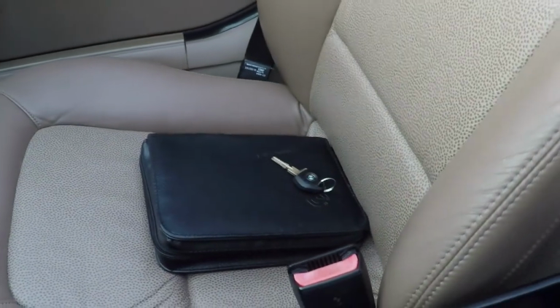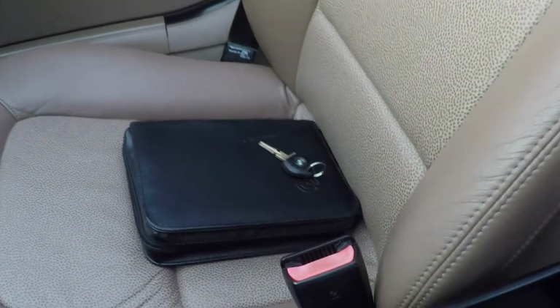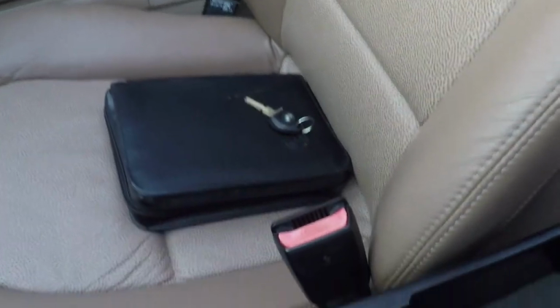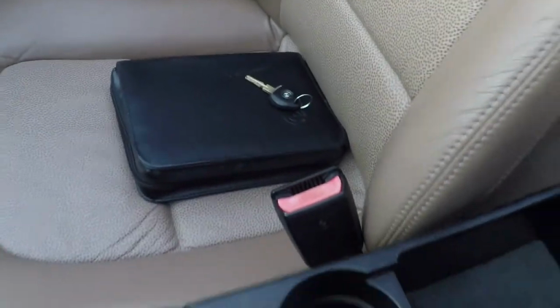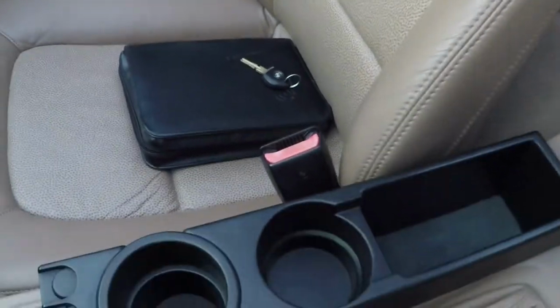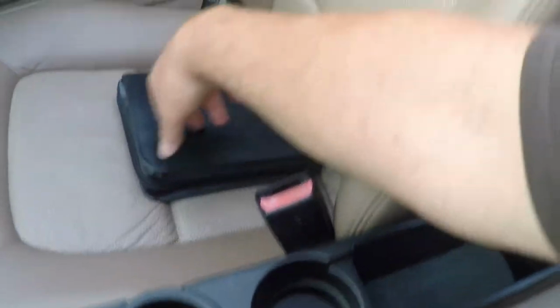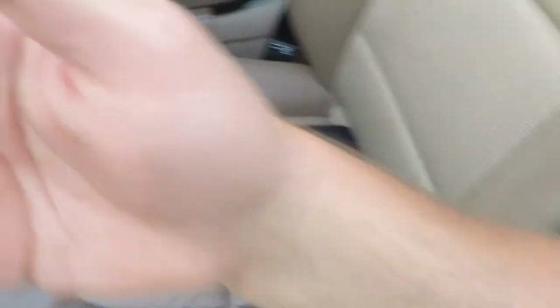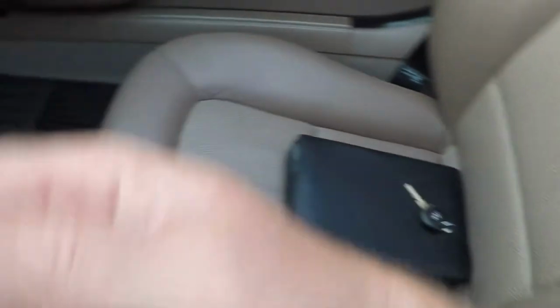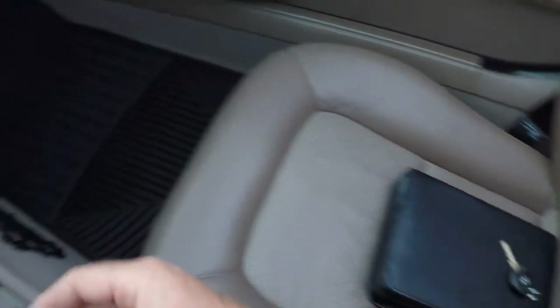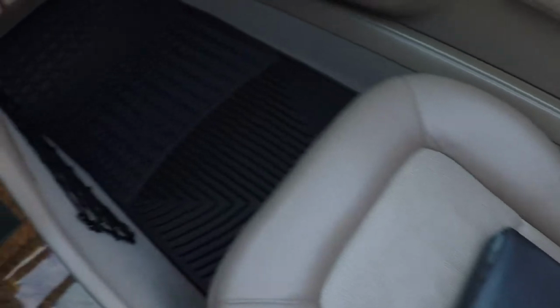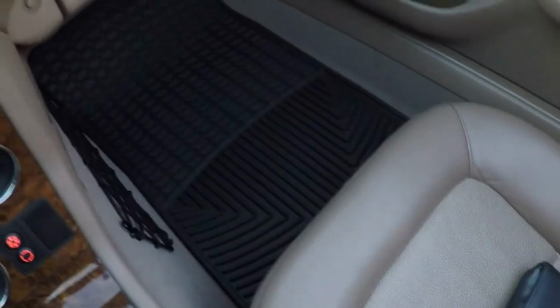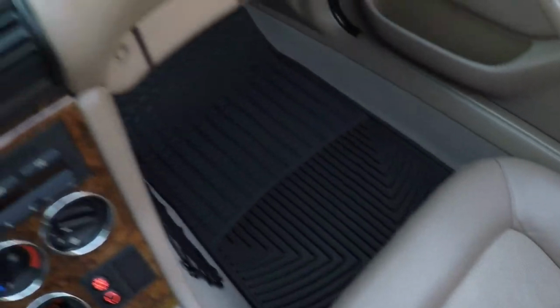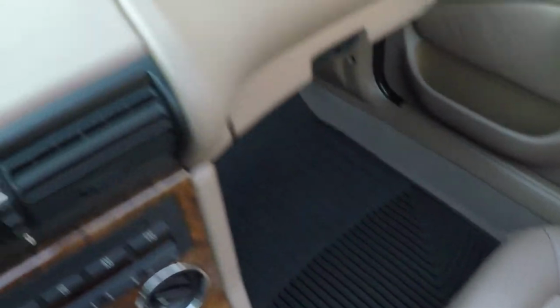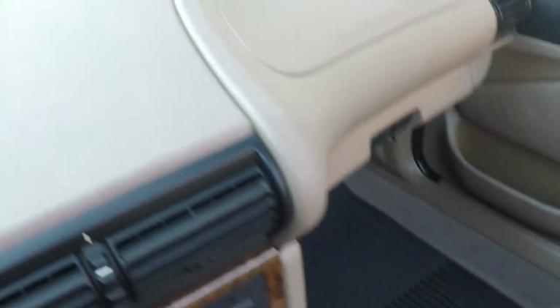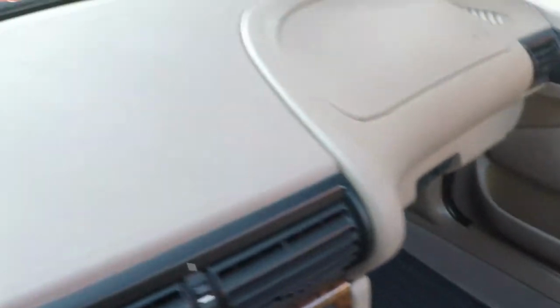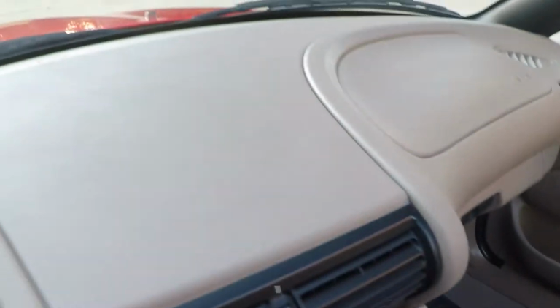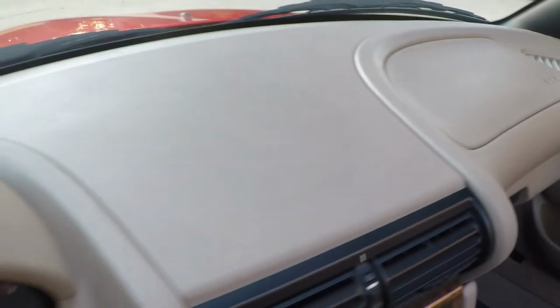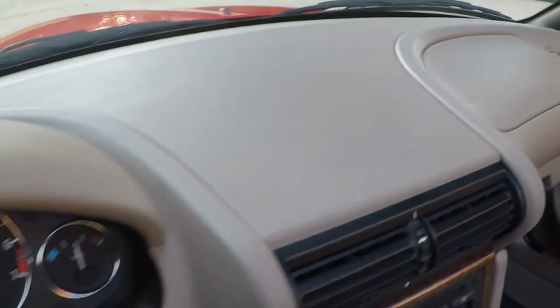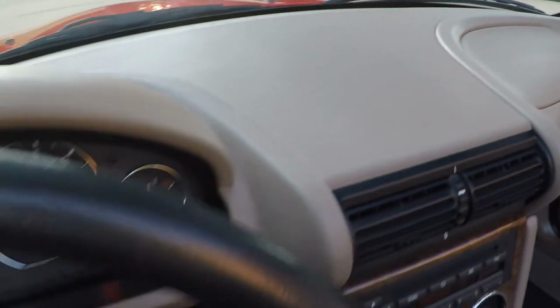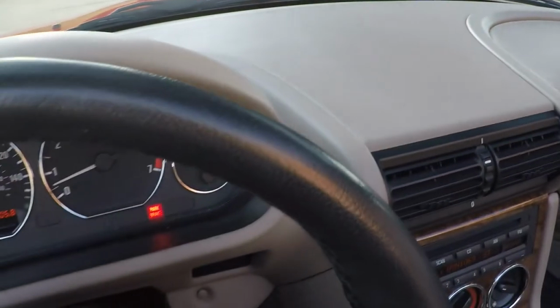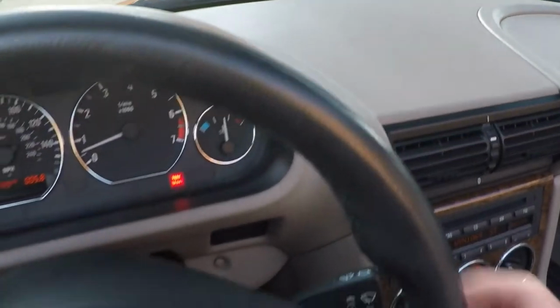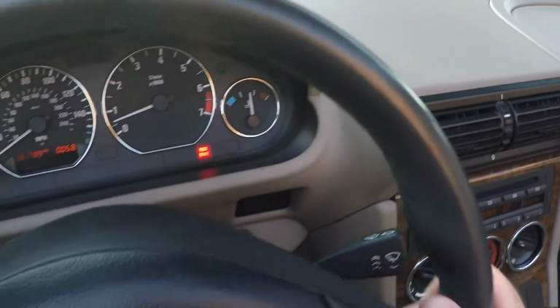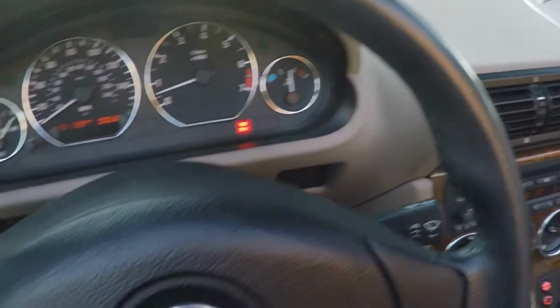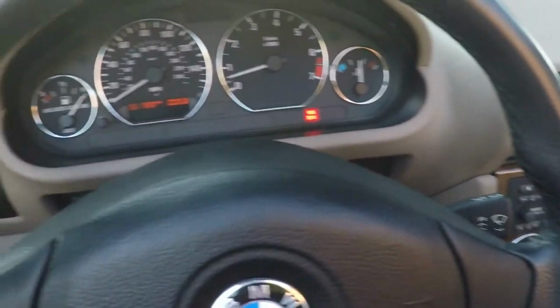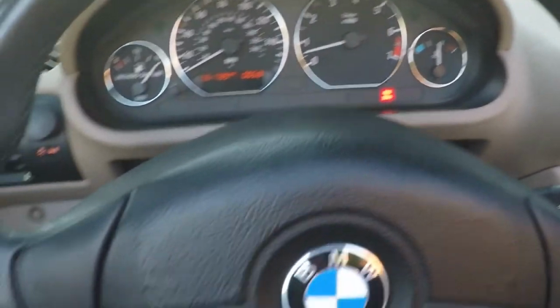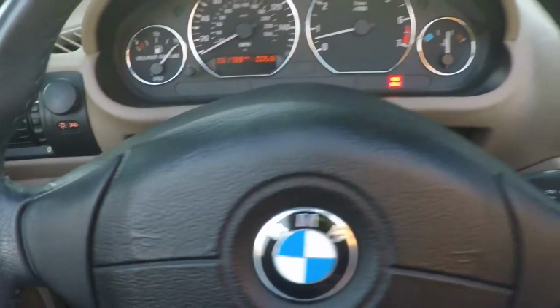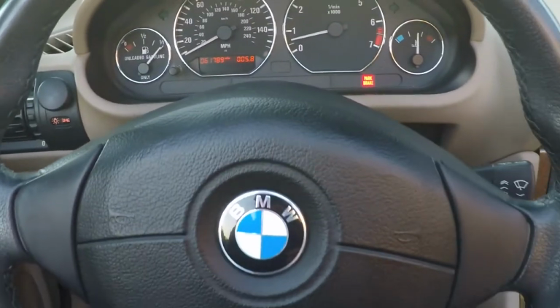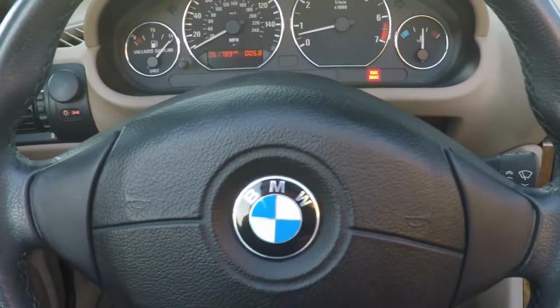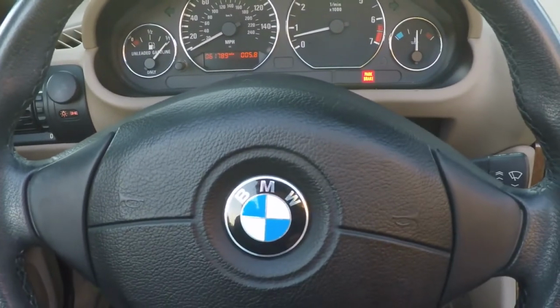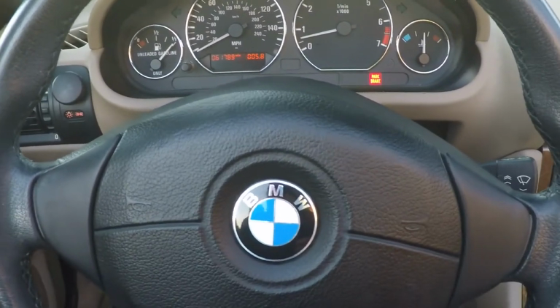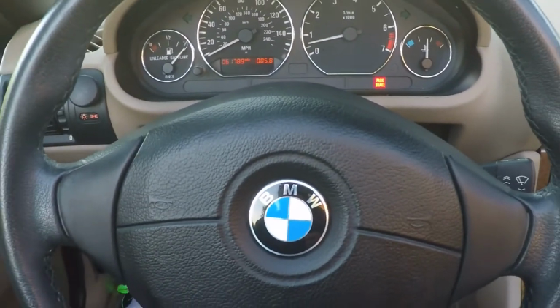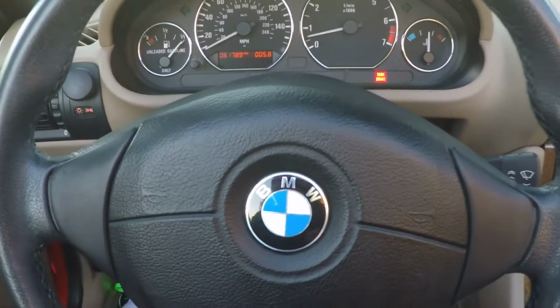I do have the extra key and the owner's manual. The dash is in good shape — no cracks. This car was garage kept, that's why it still looks this good.